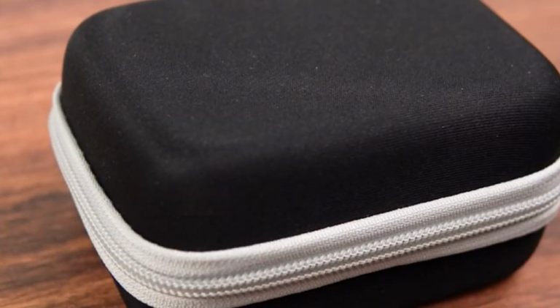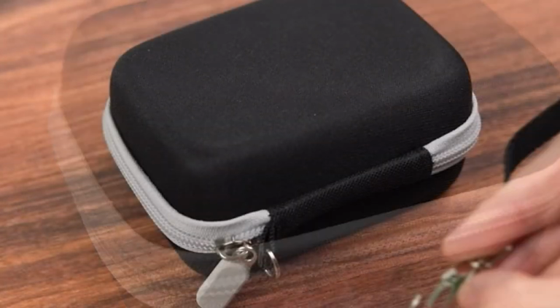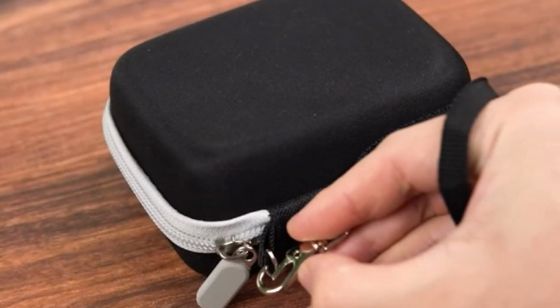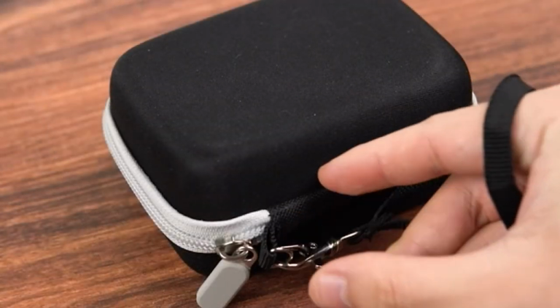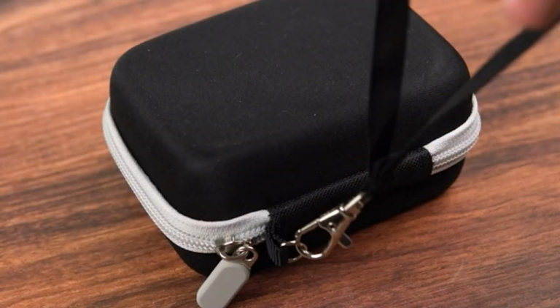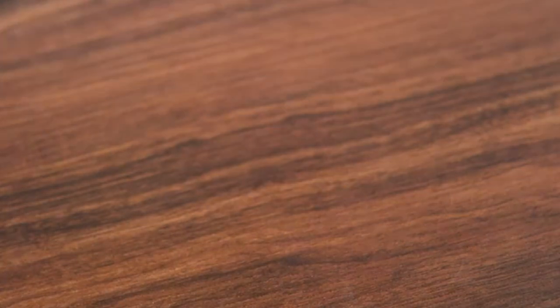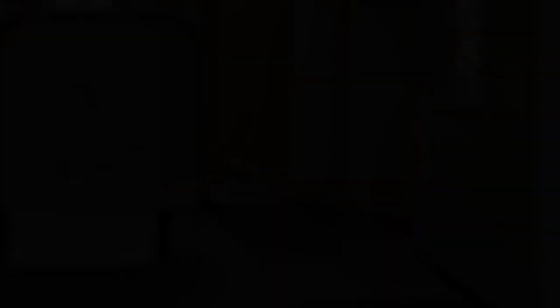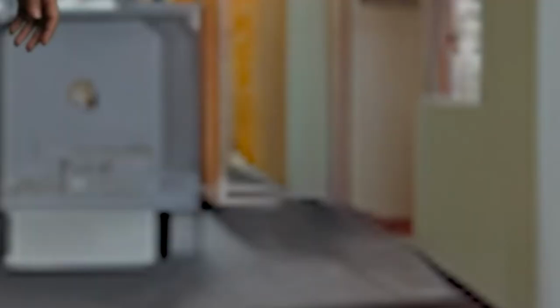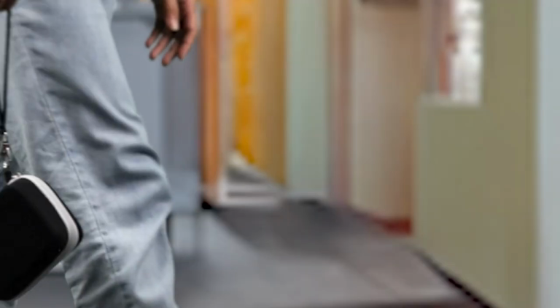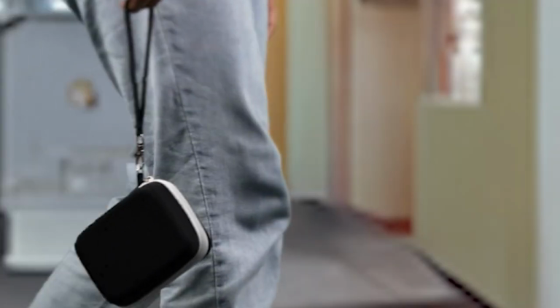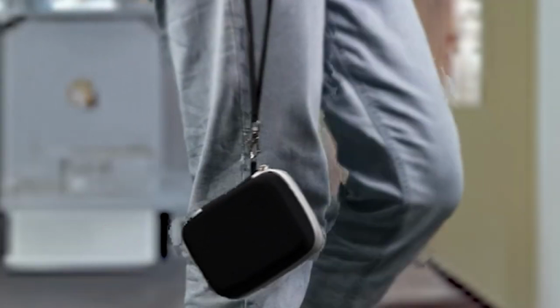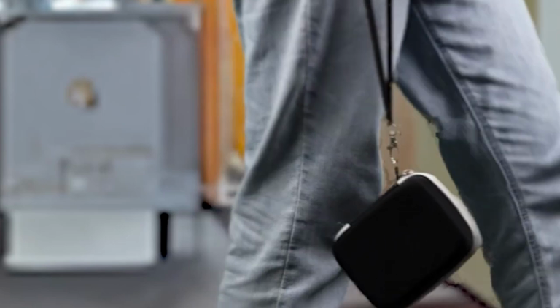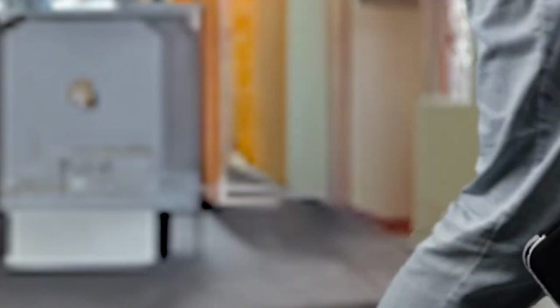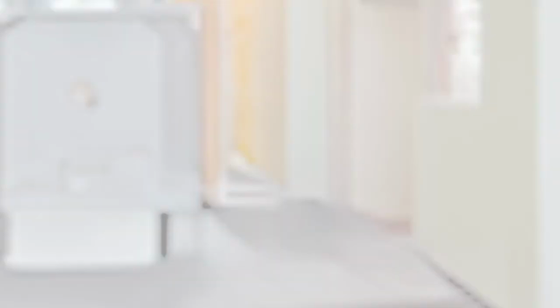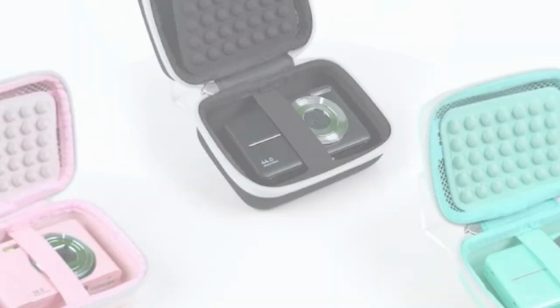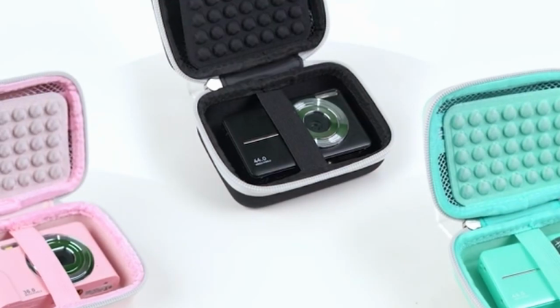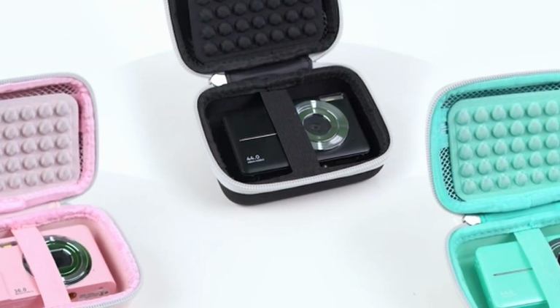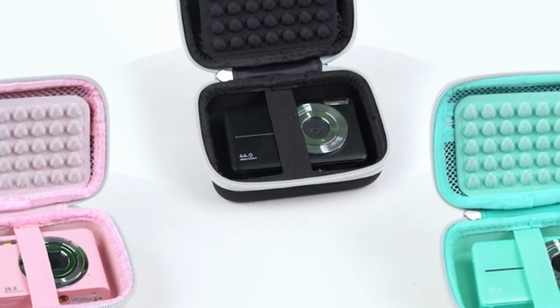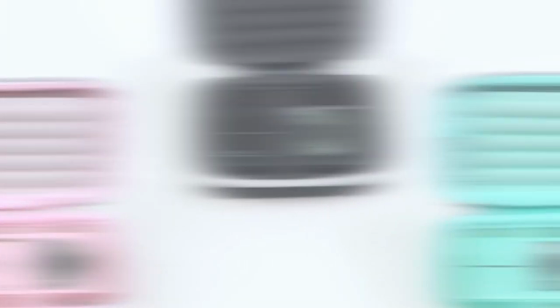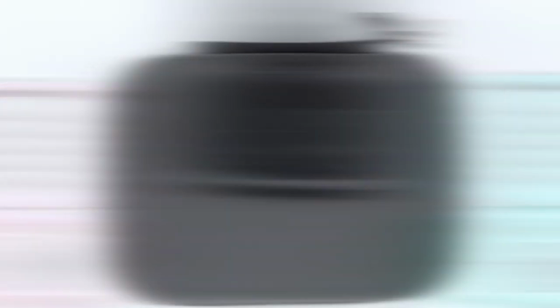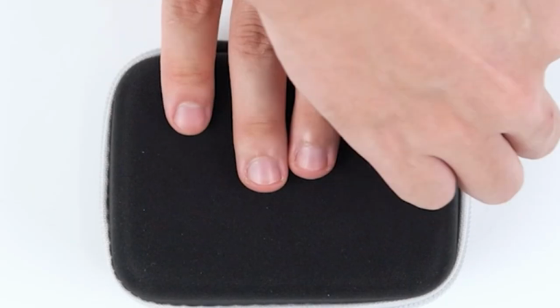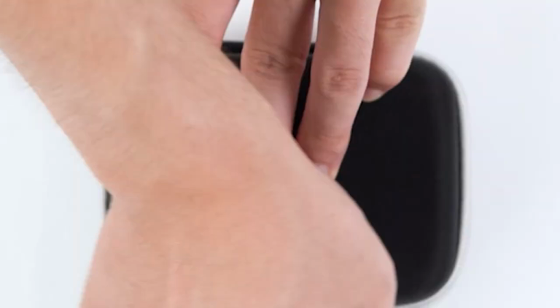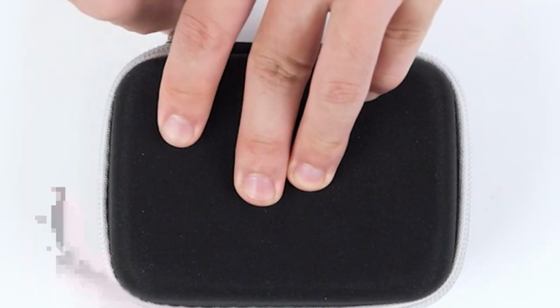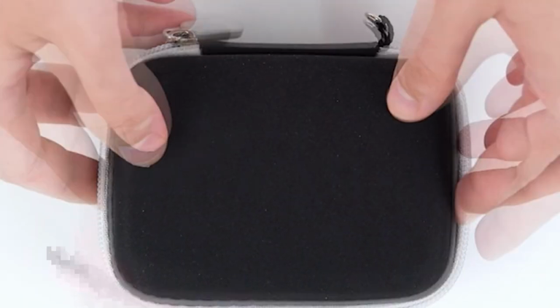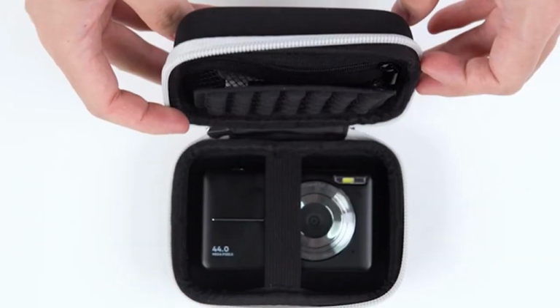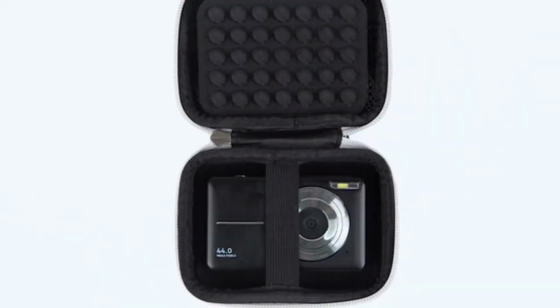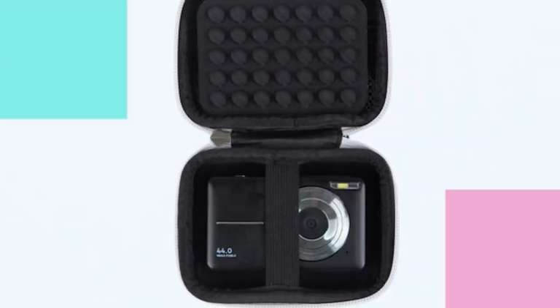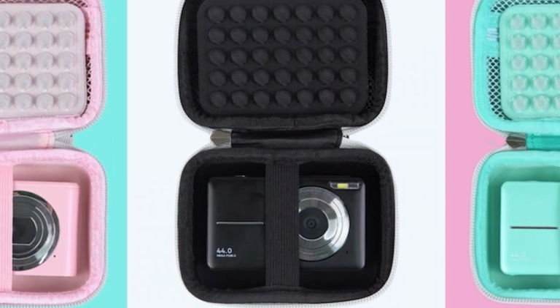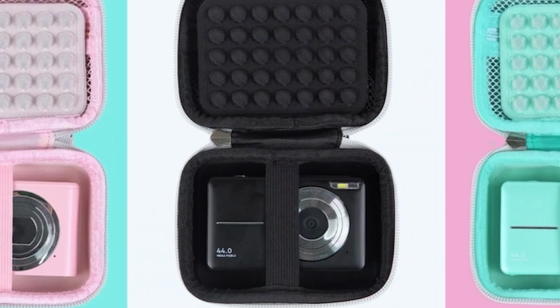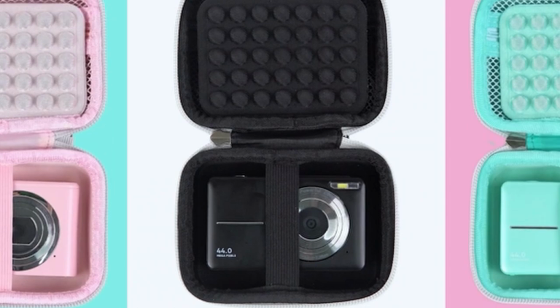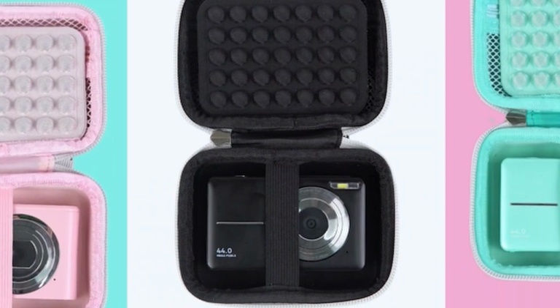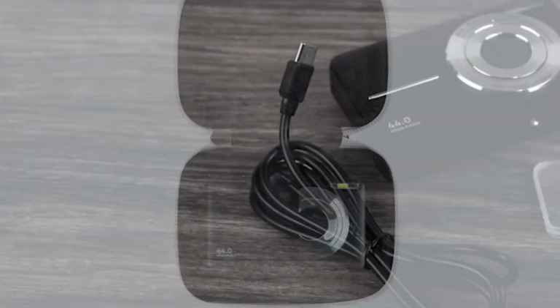The compact size and lightweight nature of the case make it a convenient companion for any adventure. While the case may not offer the same level of customization as some other options, it excels in terms of durability and protection.